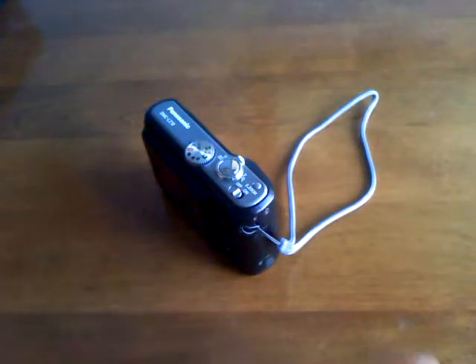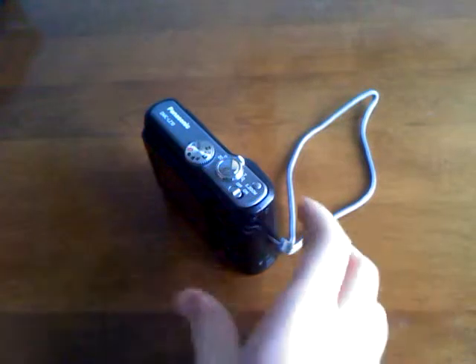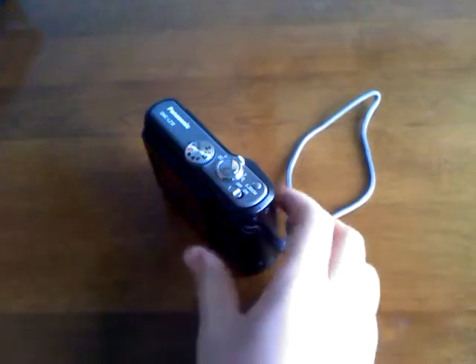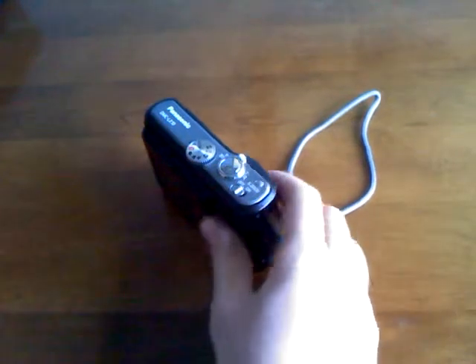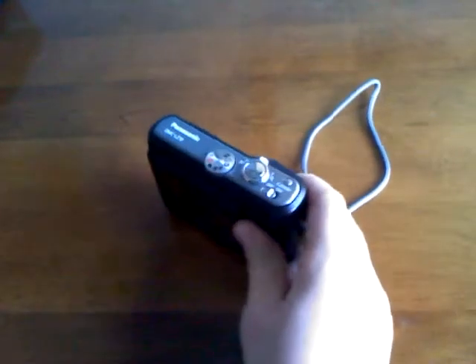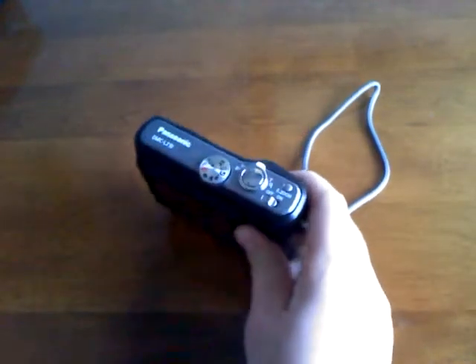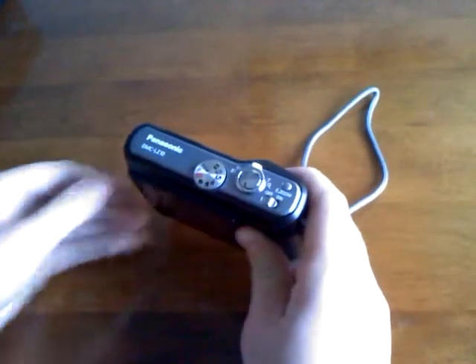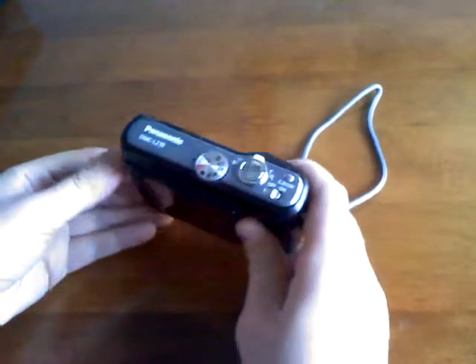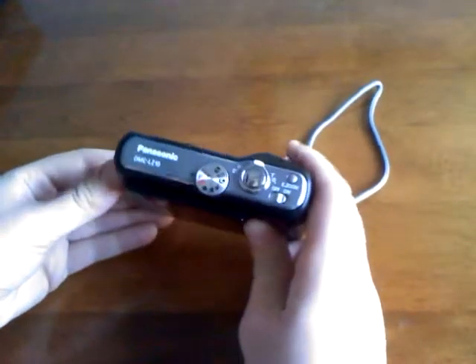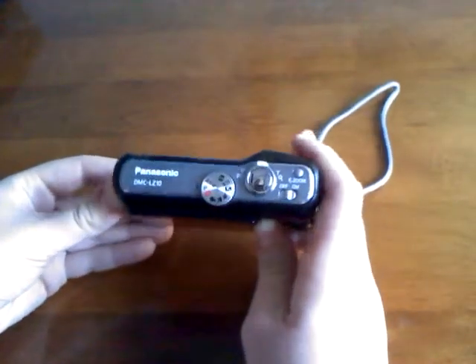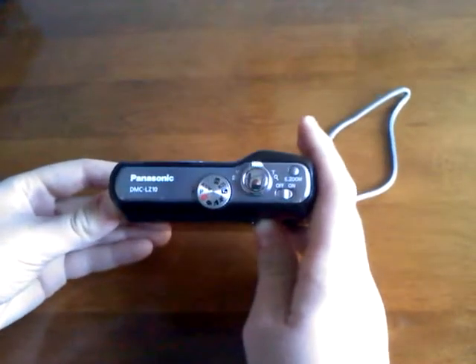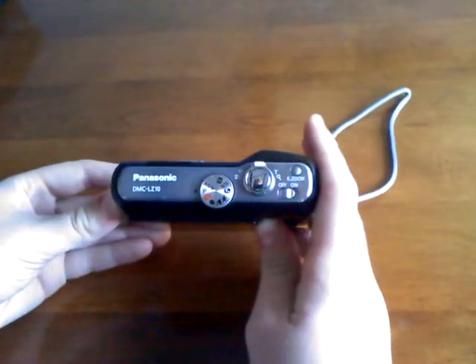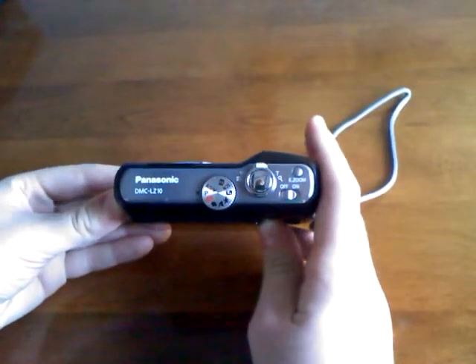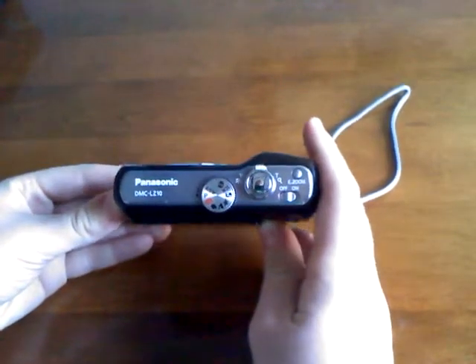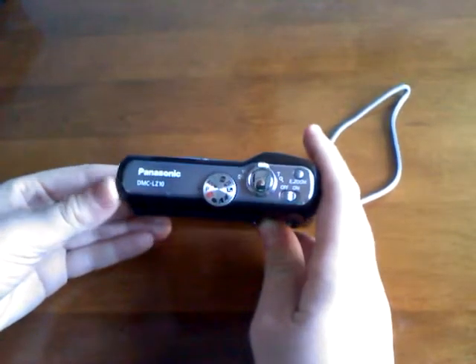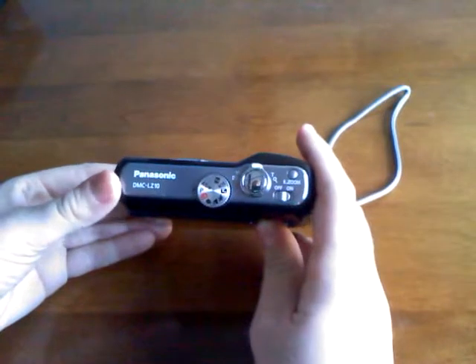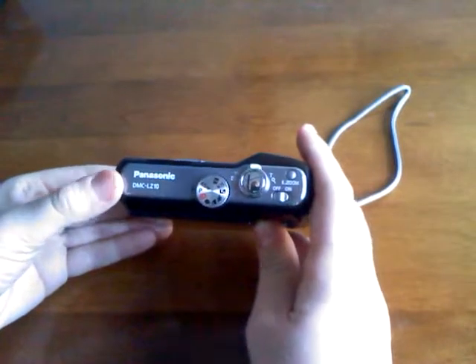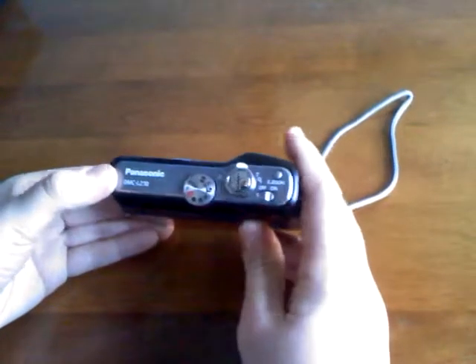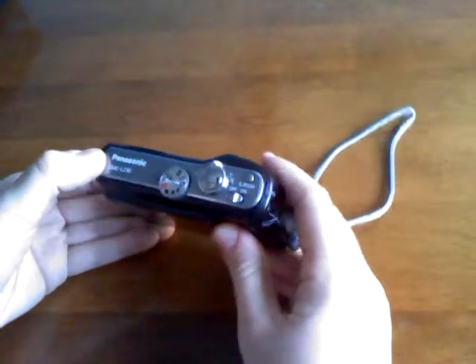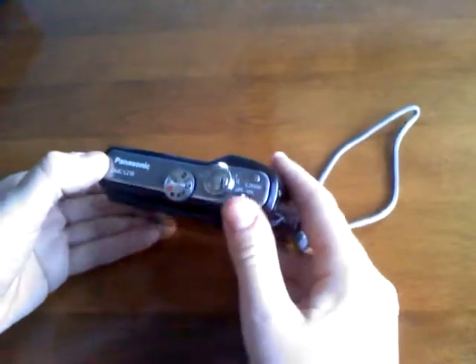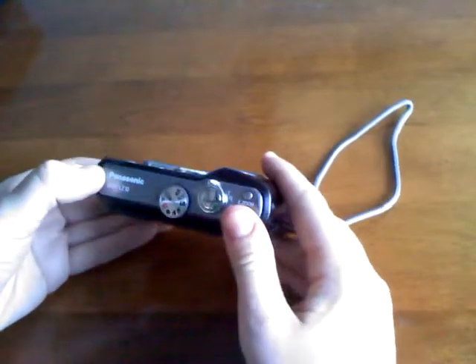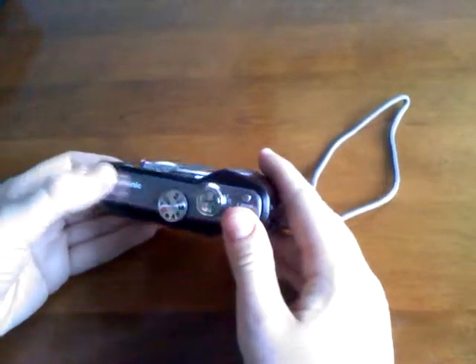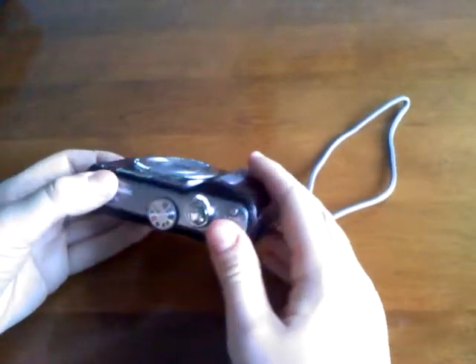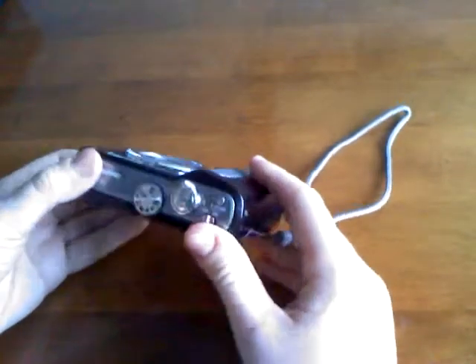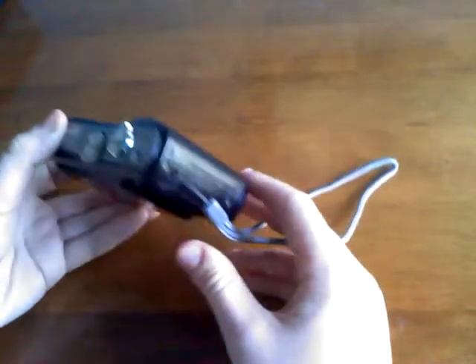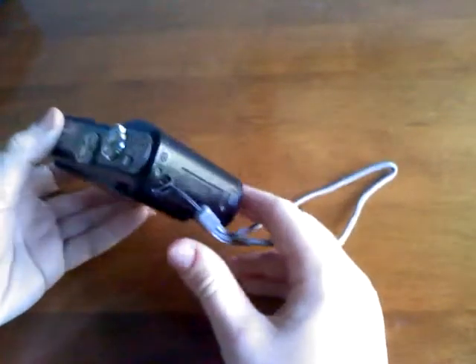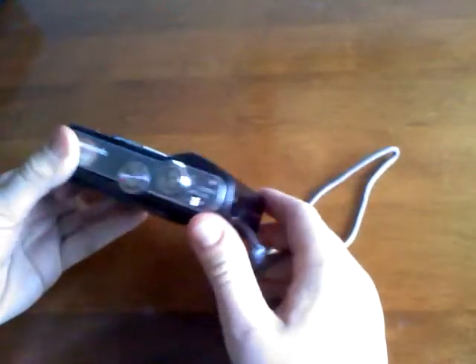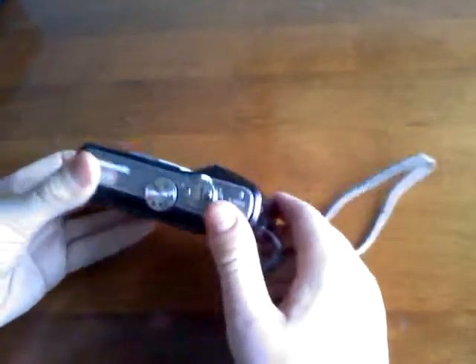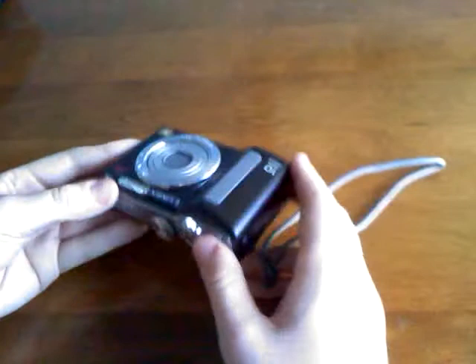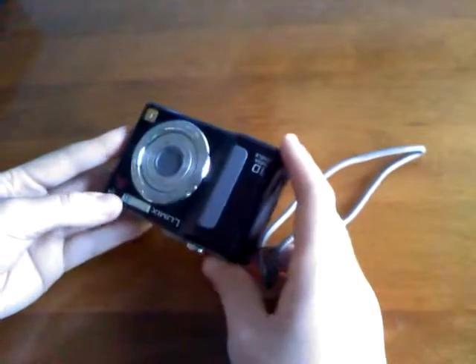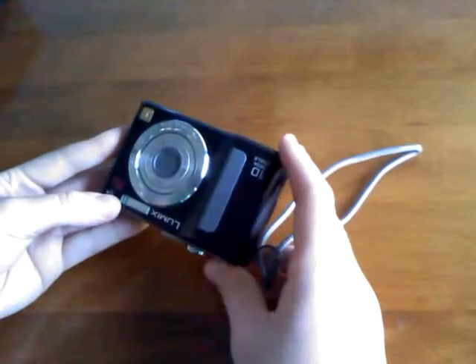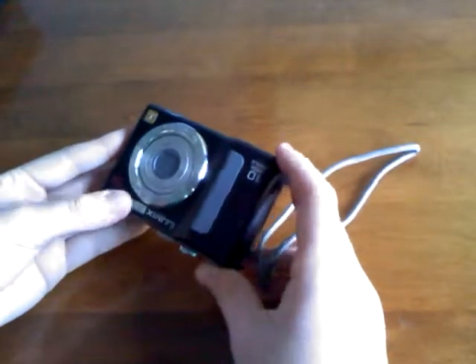For a while I've been wanting to do a review on my Panasonic Lumix DMC-LV10, but I haven't had a good camera to do it, so here it is right here.